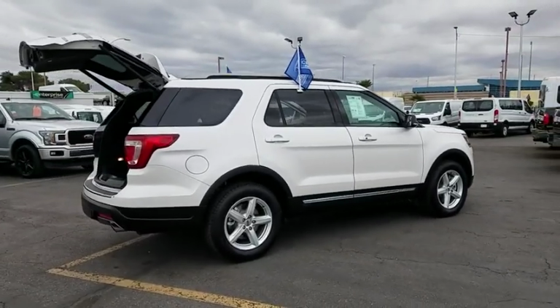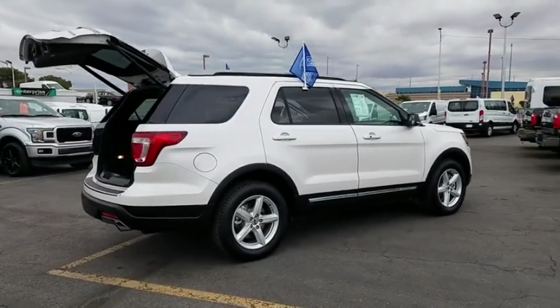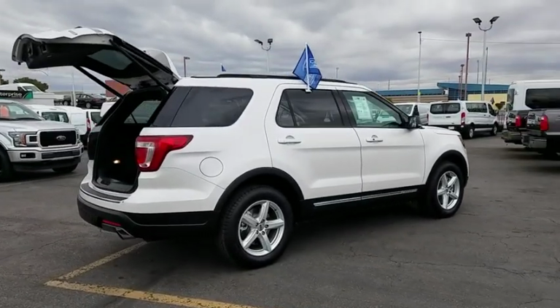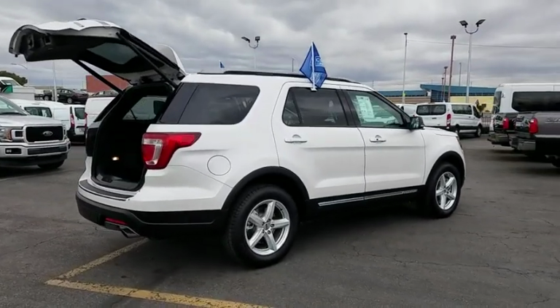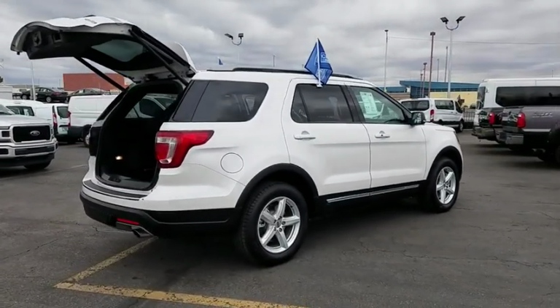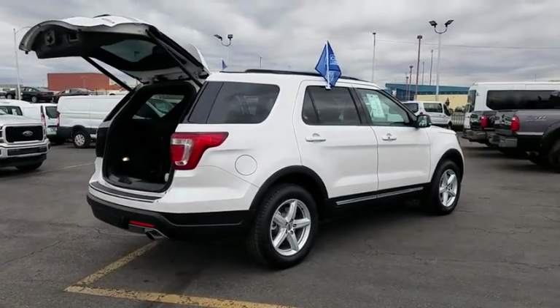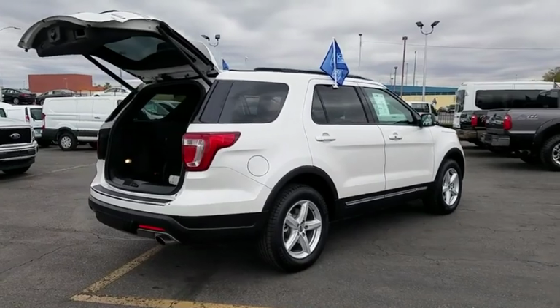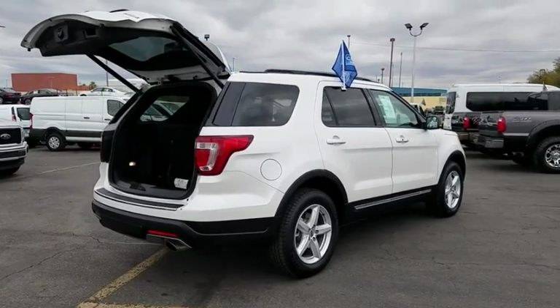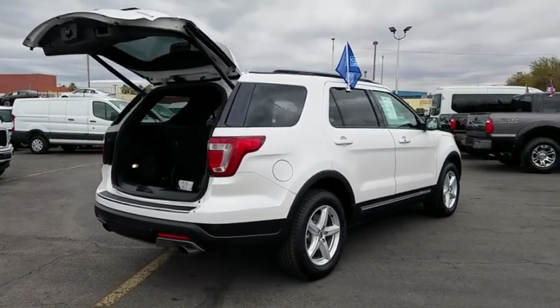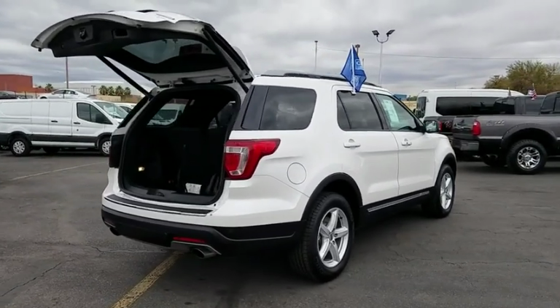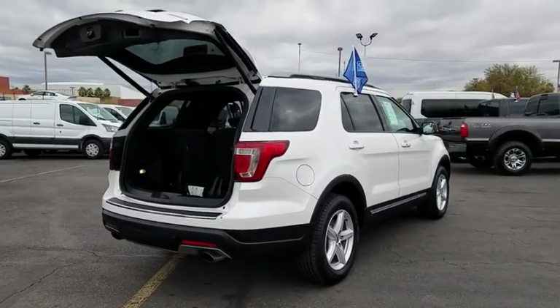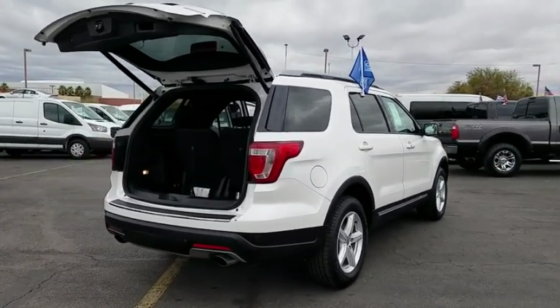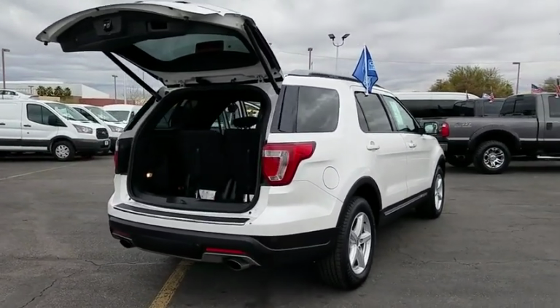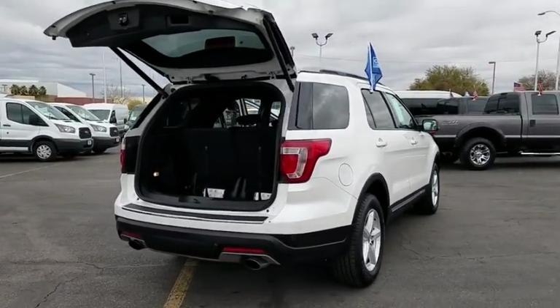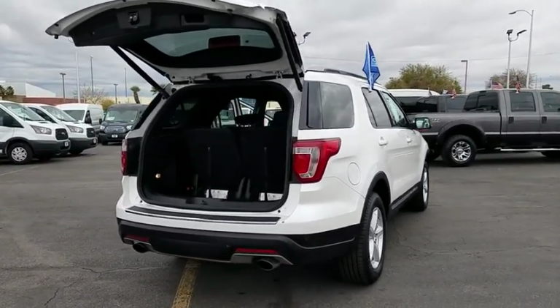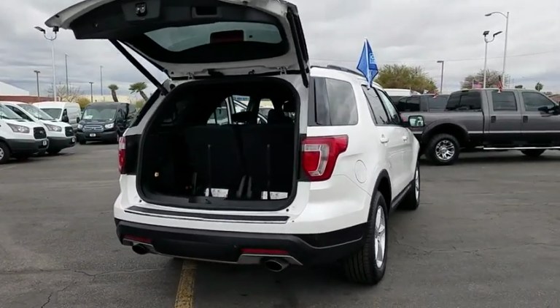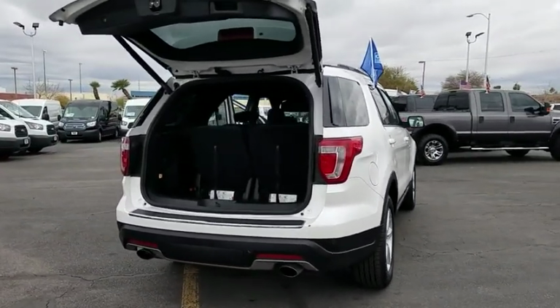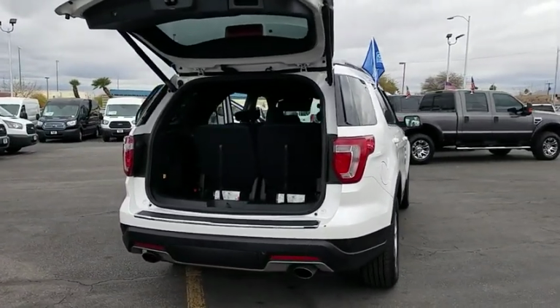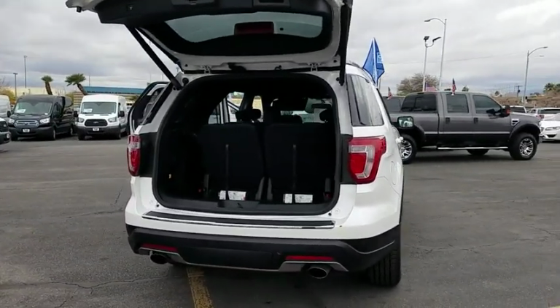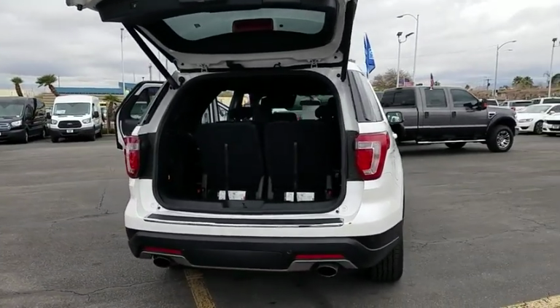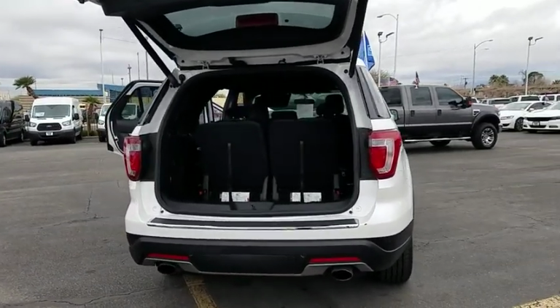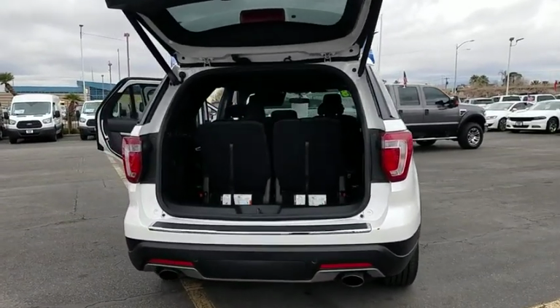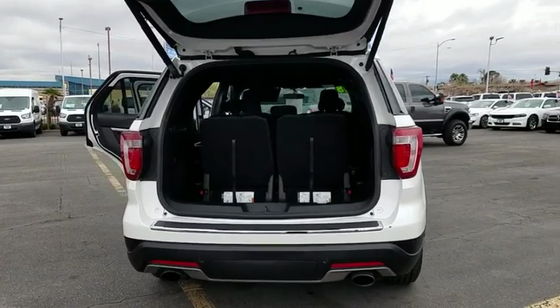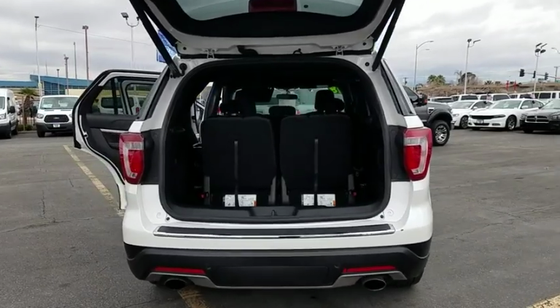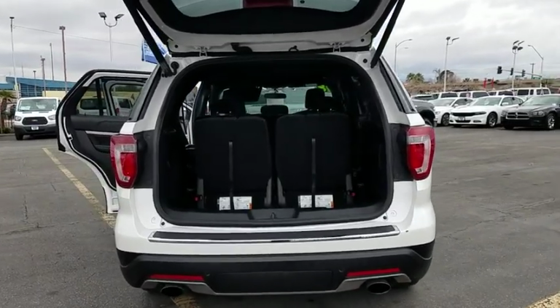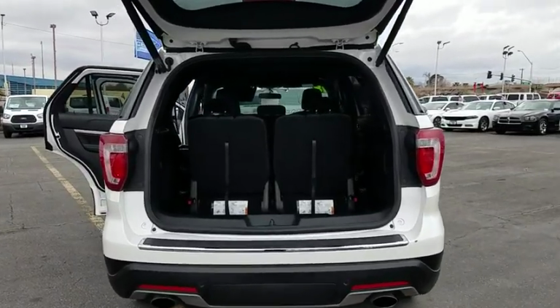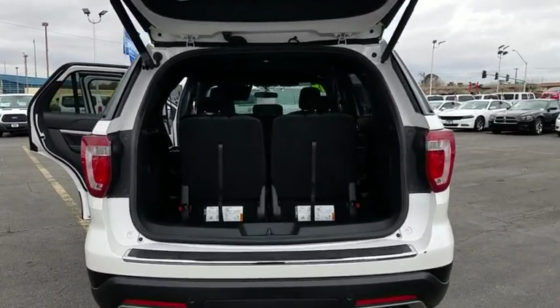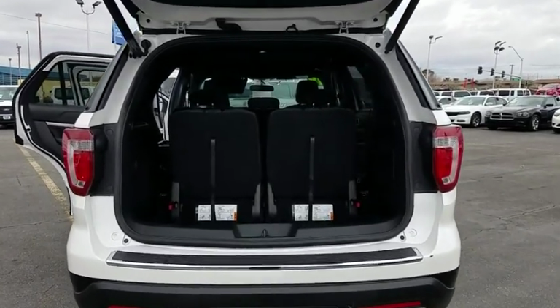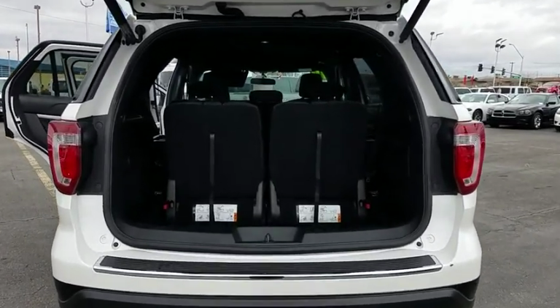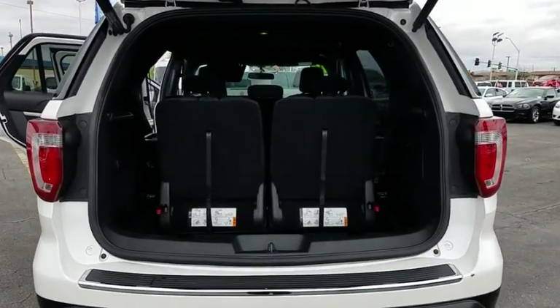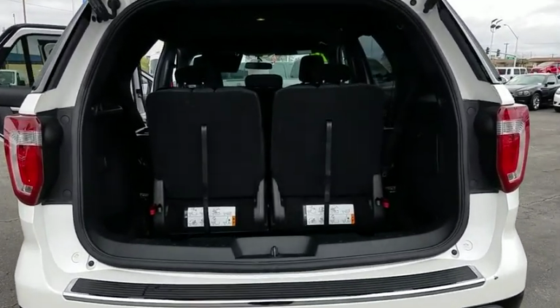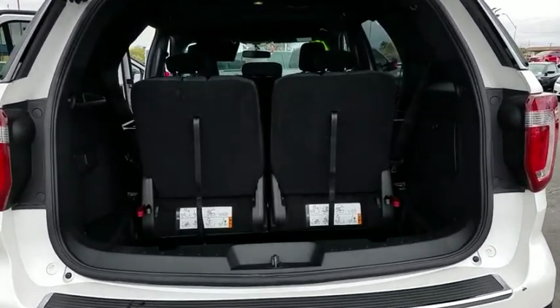Here are some of this vehicle's great options: power passenger seat, traction control, leather wrapped steering wheel, dual airbags, power steering, four wheel disc brakes, AM FM stereo radio, security system.